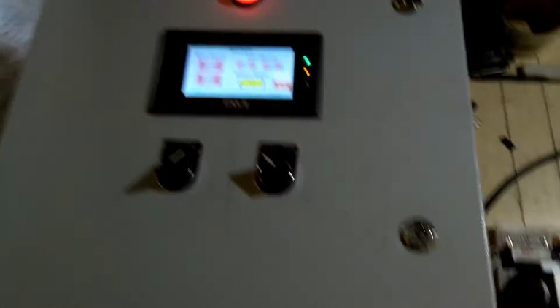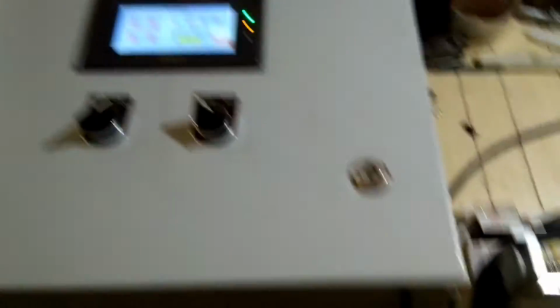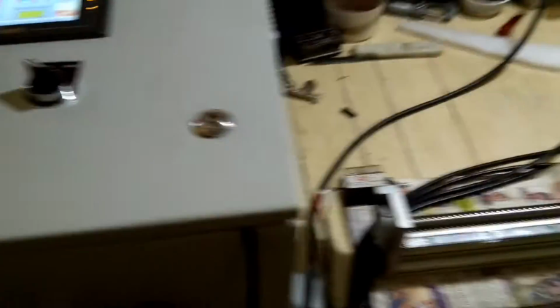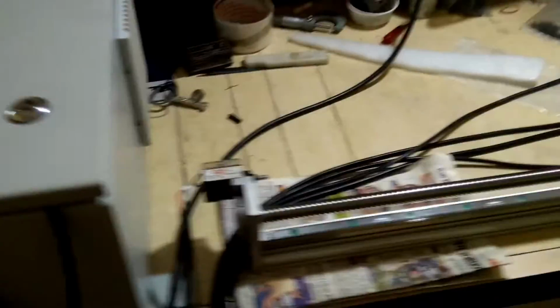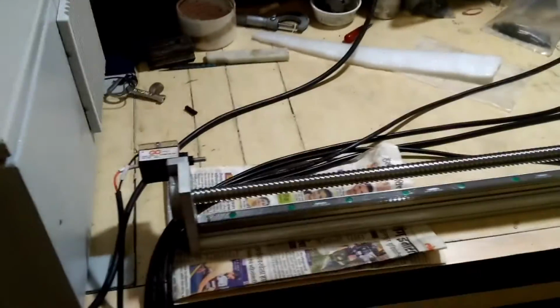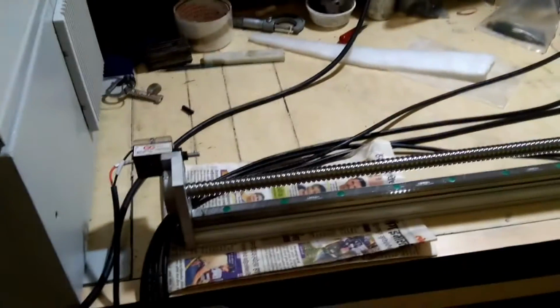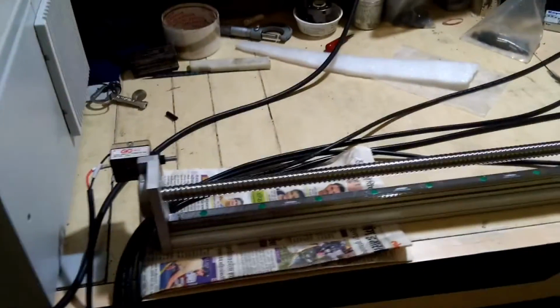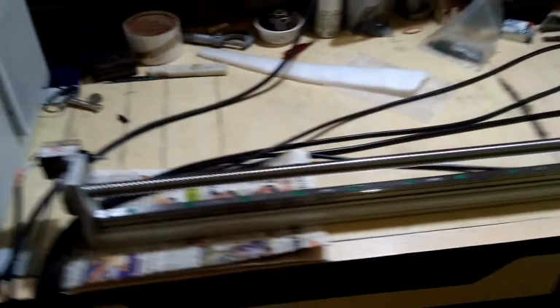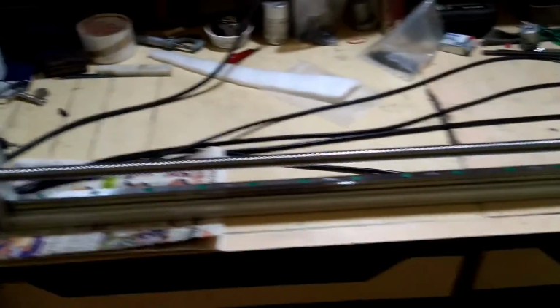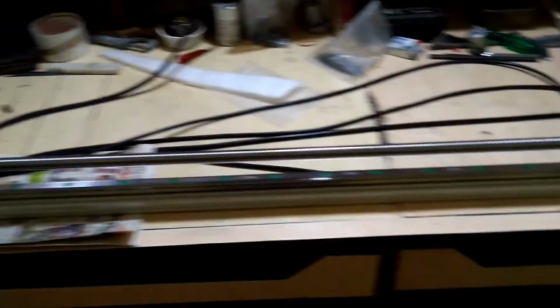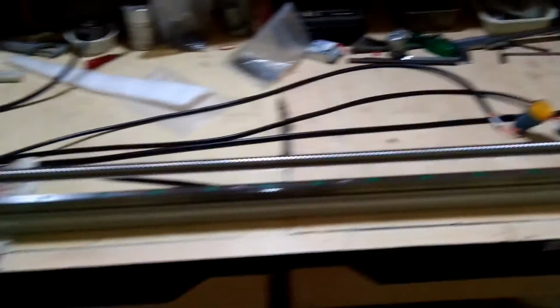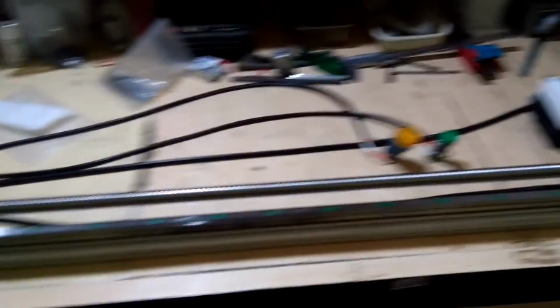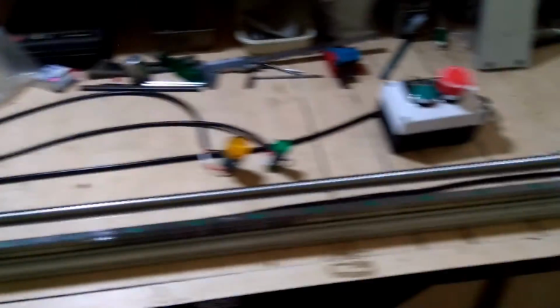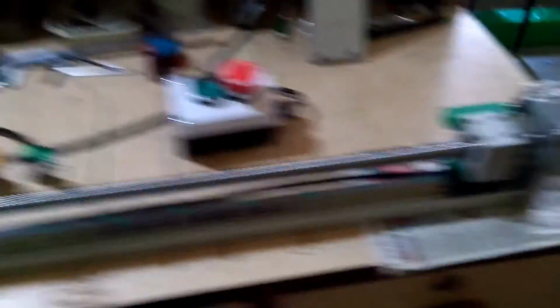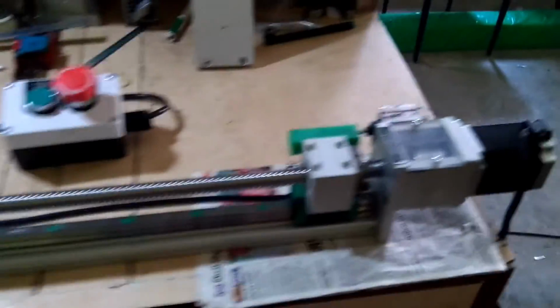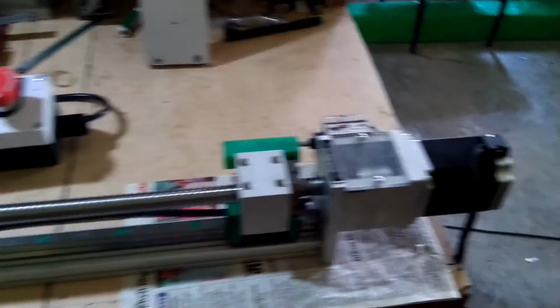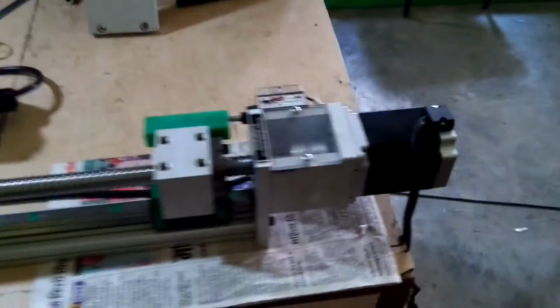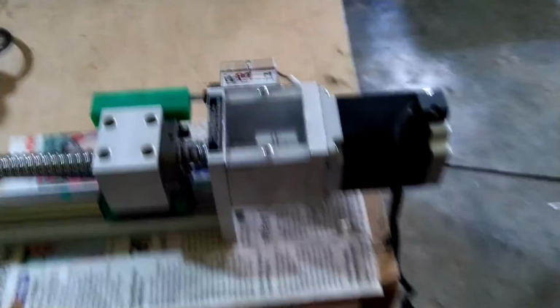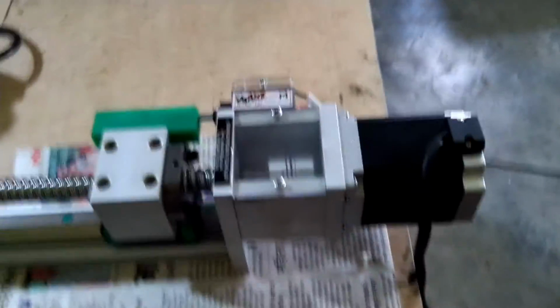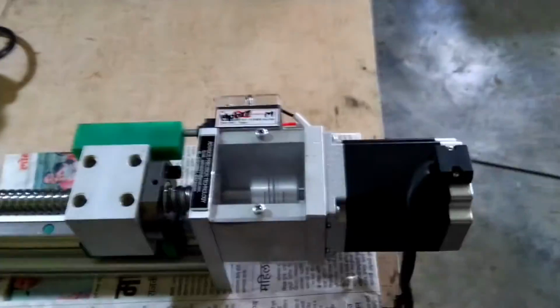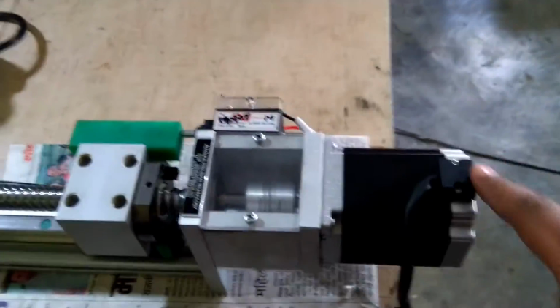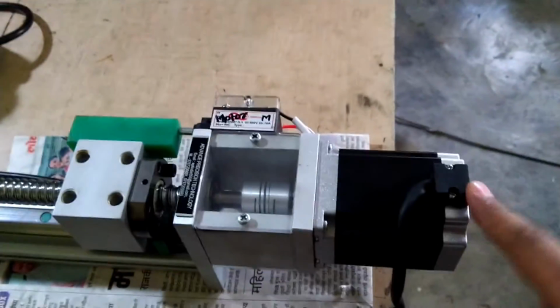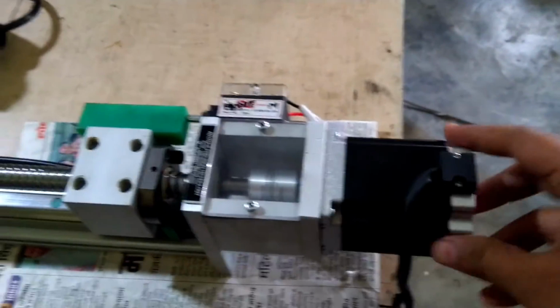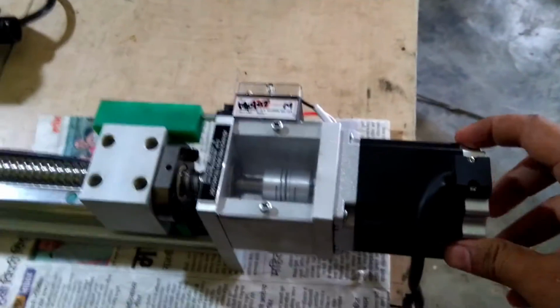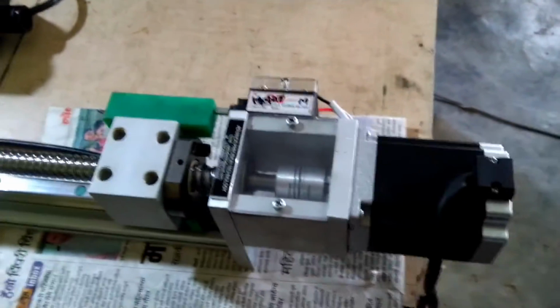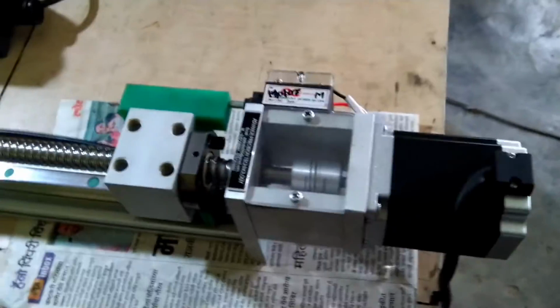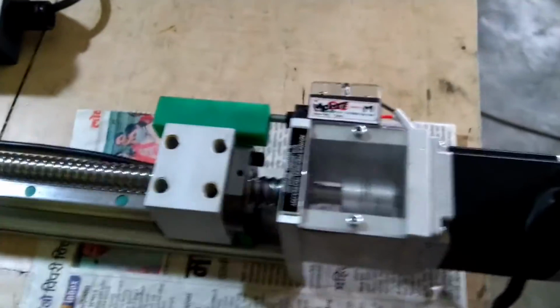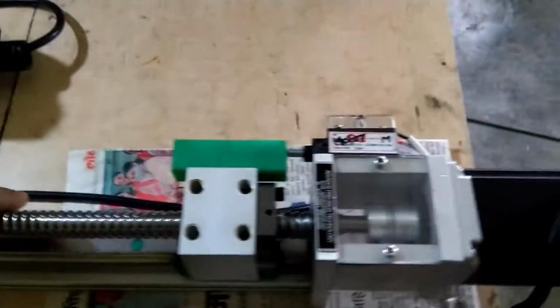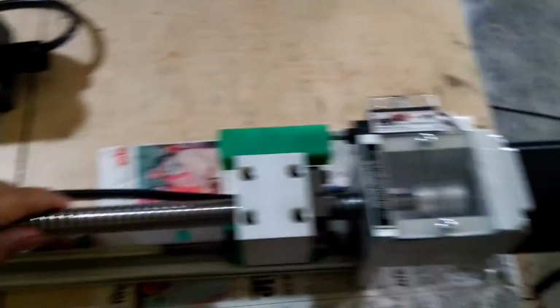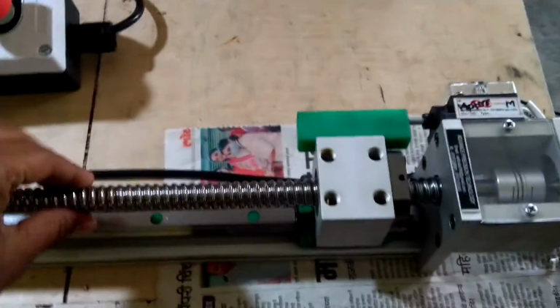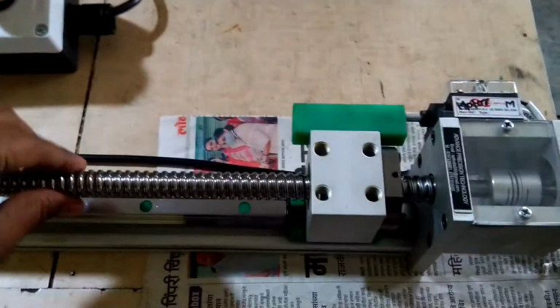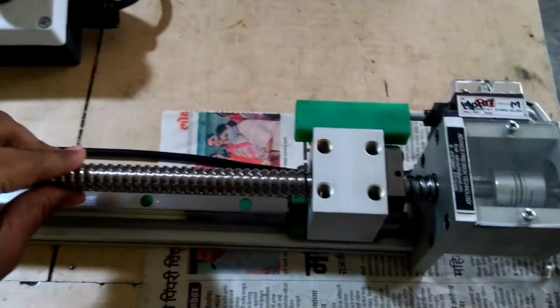This is a linear gas guide, and this is a ball screw linear guide. This is a stepper motor, and the stepper motor is connected to this ball screw.